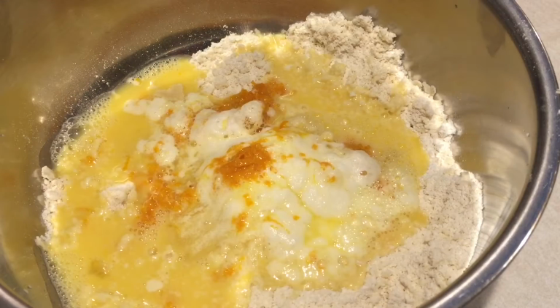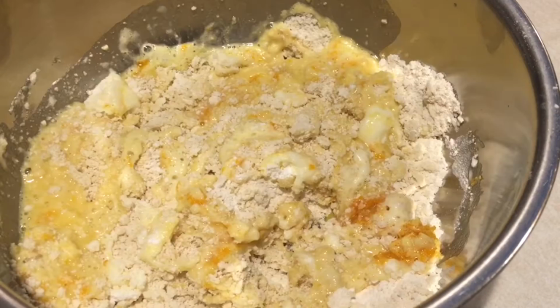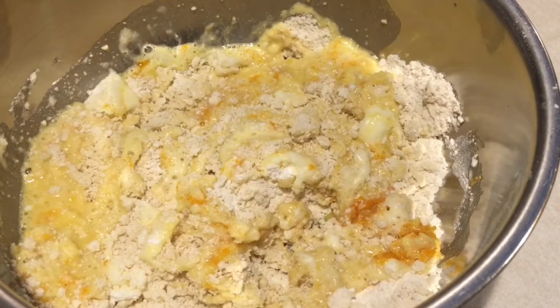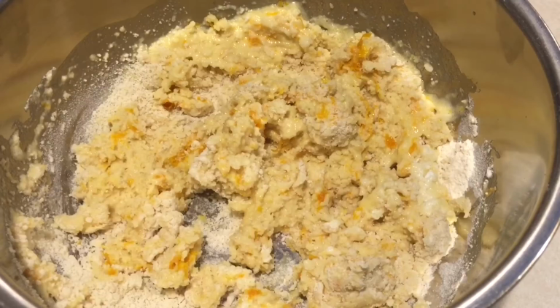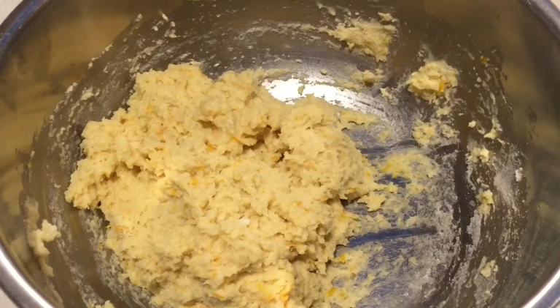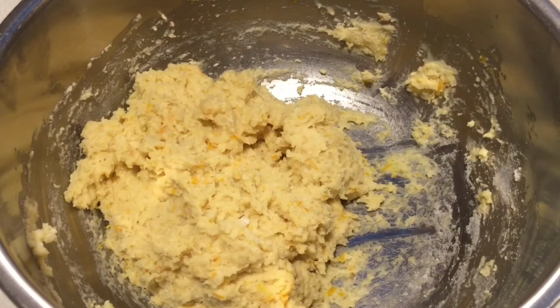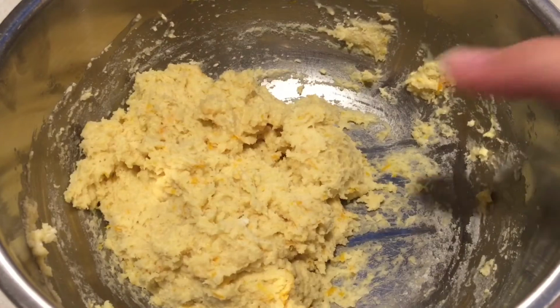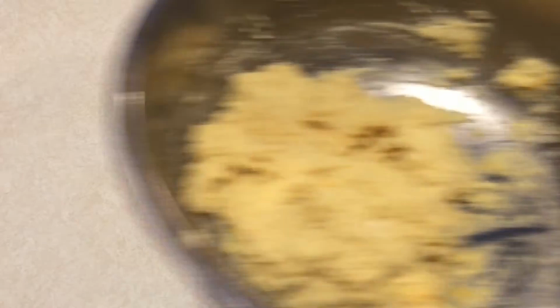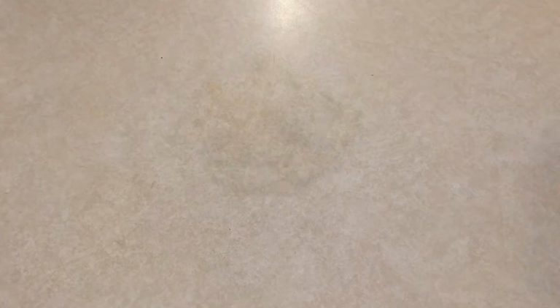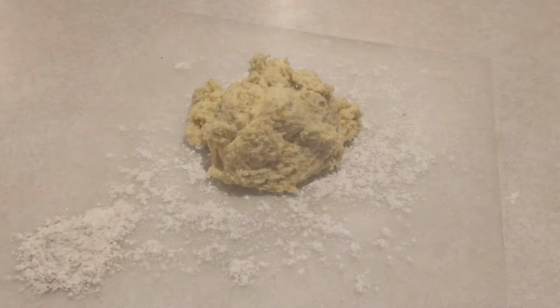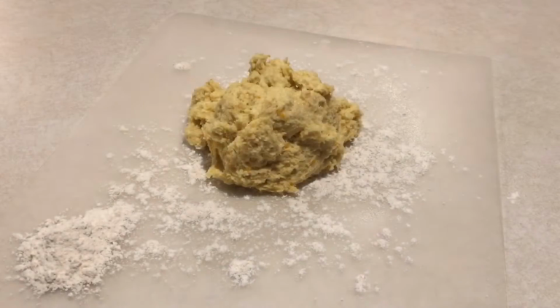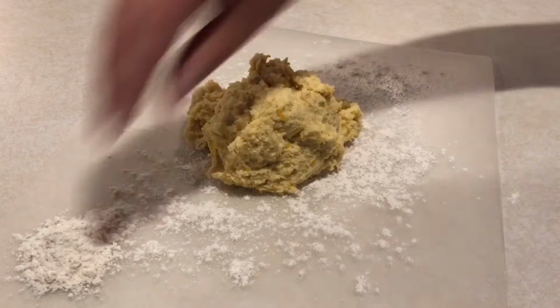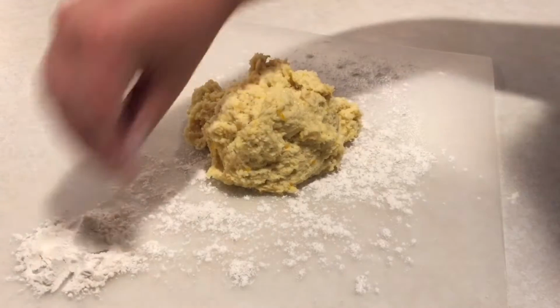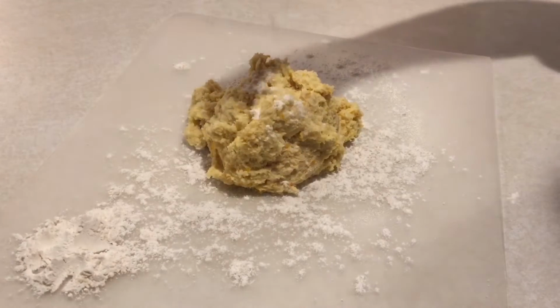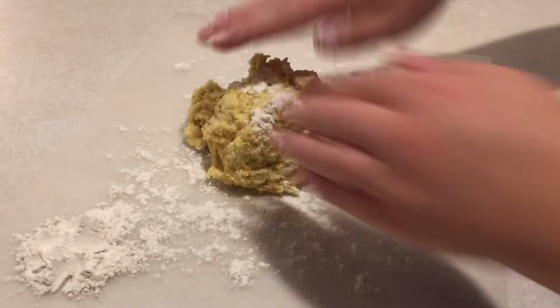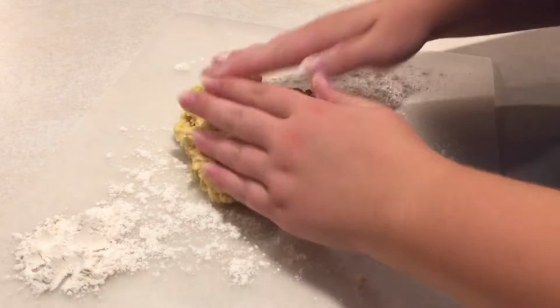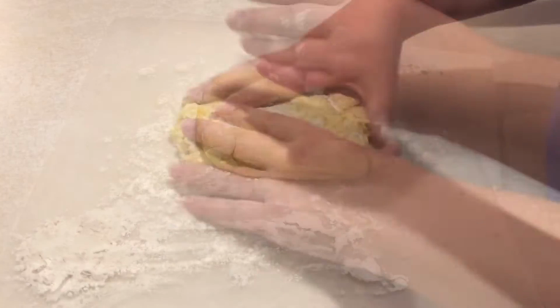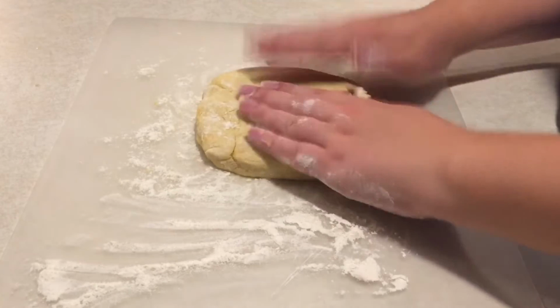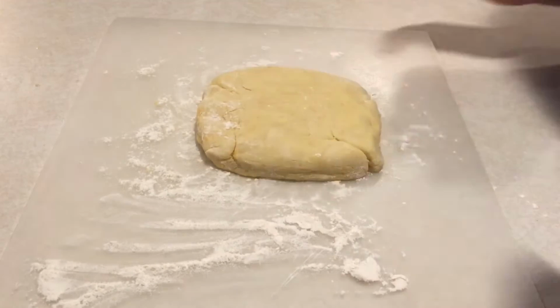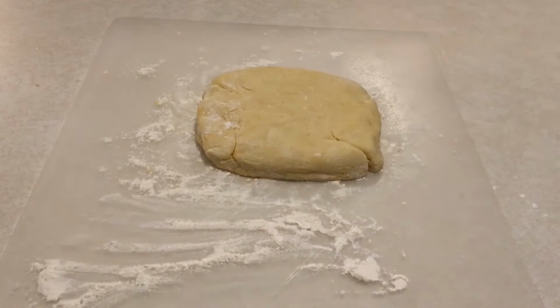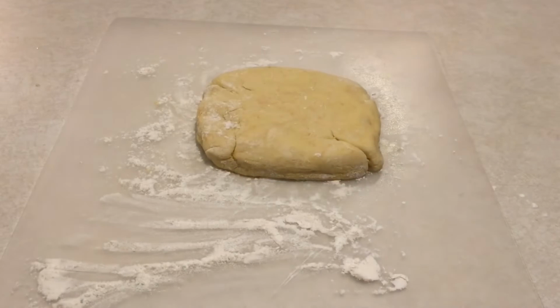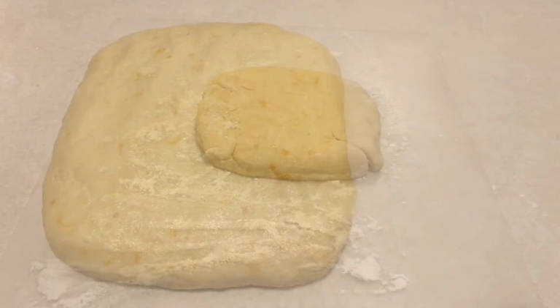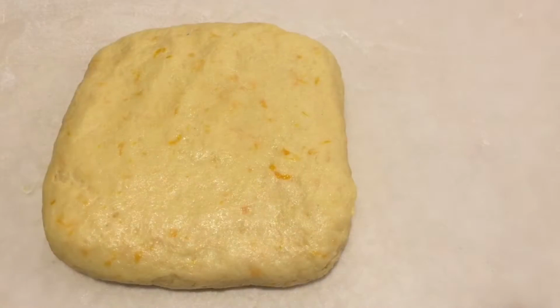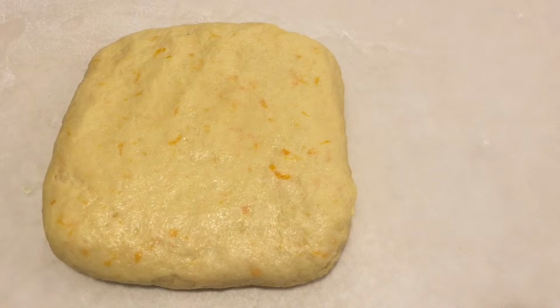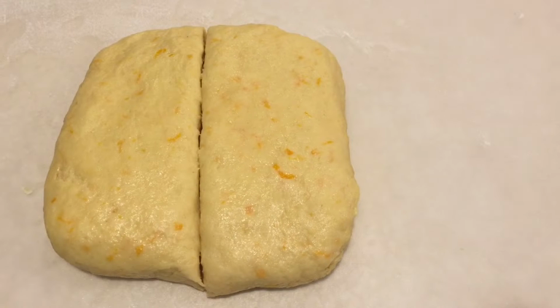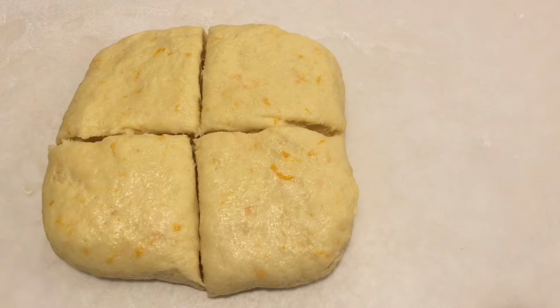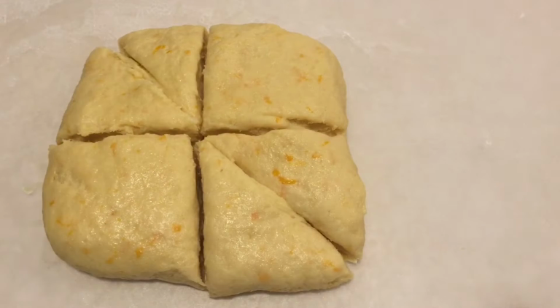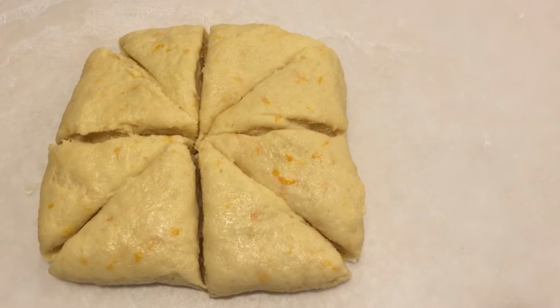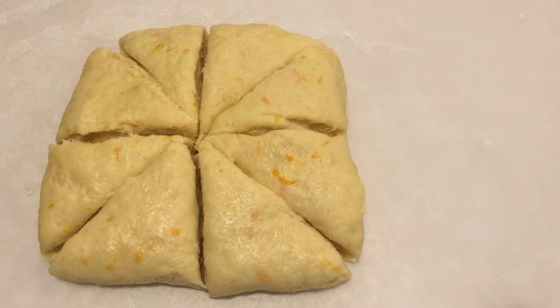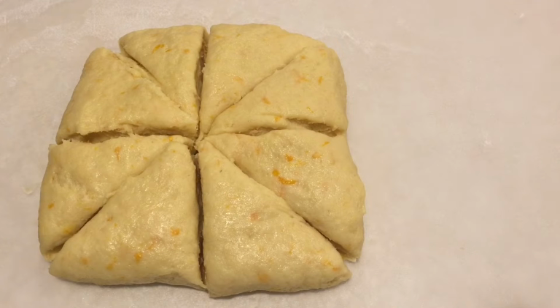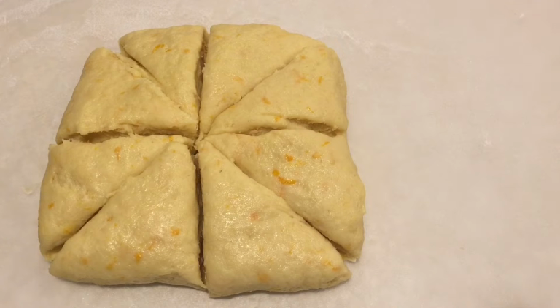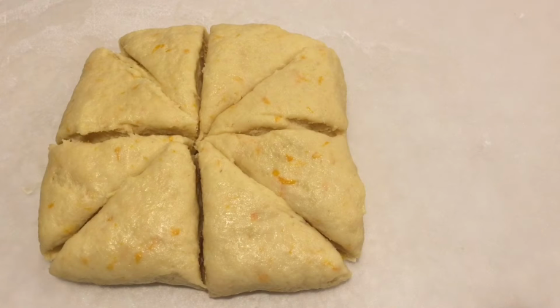Mix this all up until it comes together. Place the dough on a floured surface and knead in some more flour until it's no longer sticky. Put this in the fridge to chill, and then you can cut it into triangles. And now you're ready to bake.